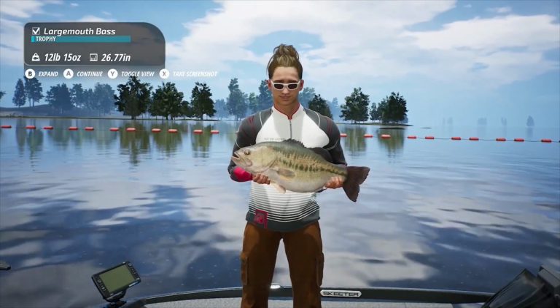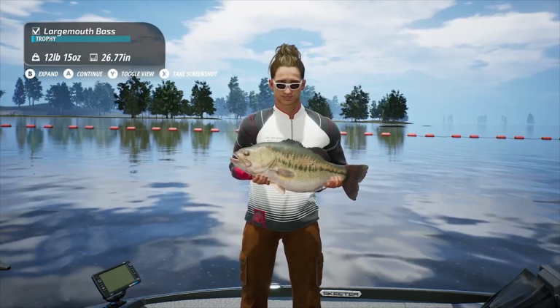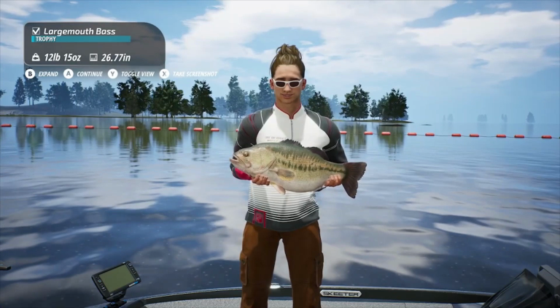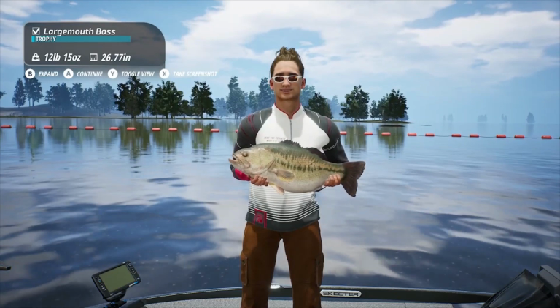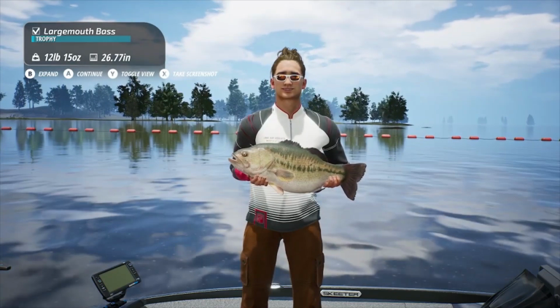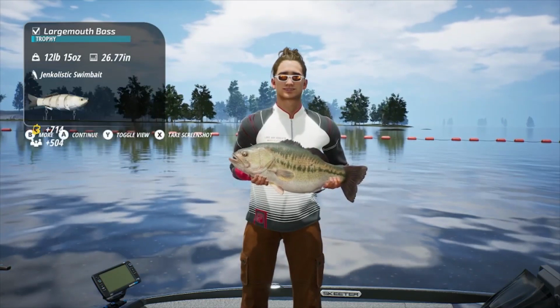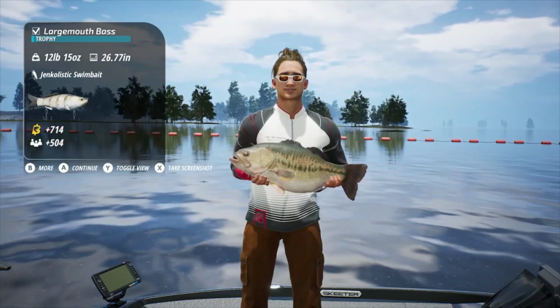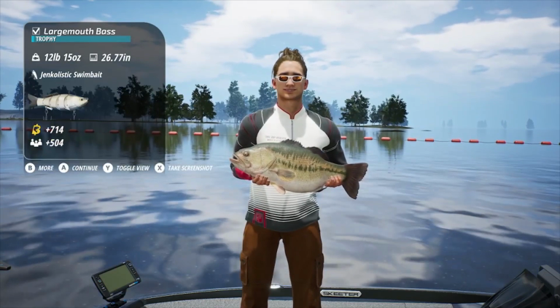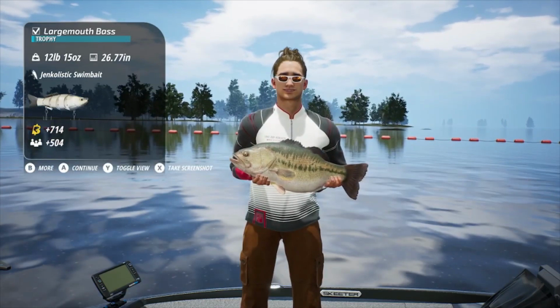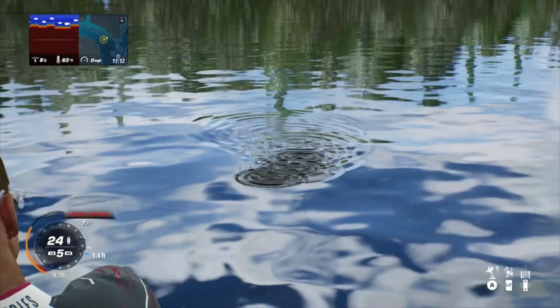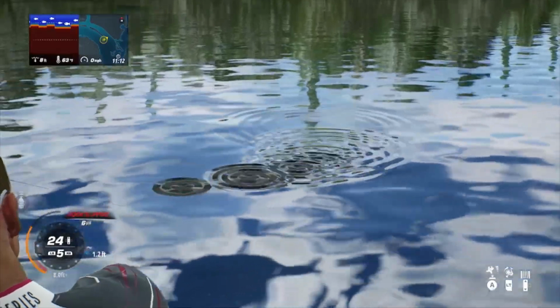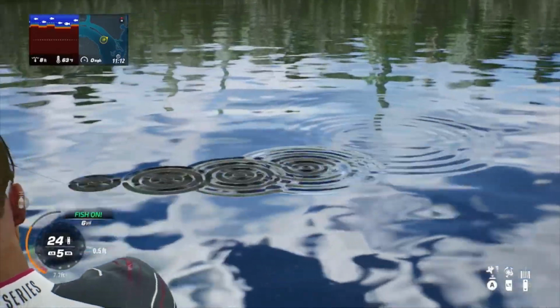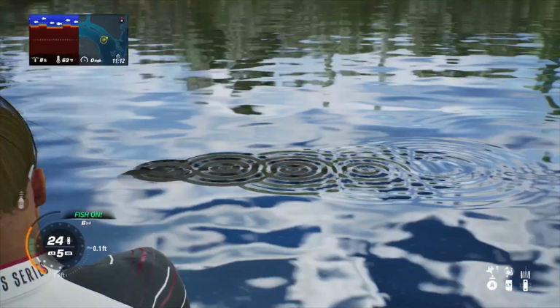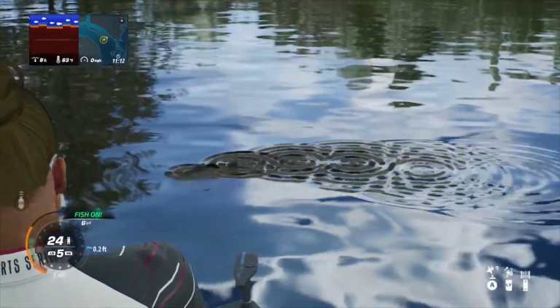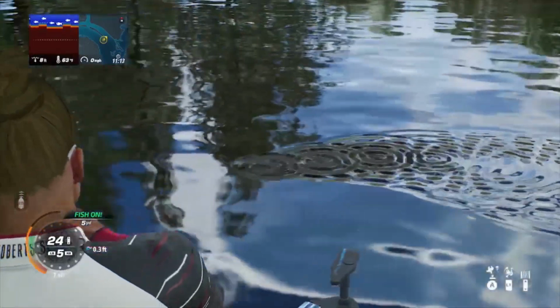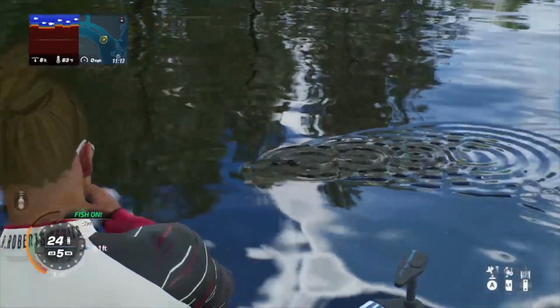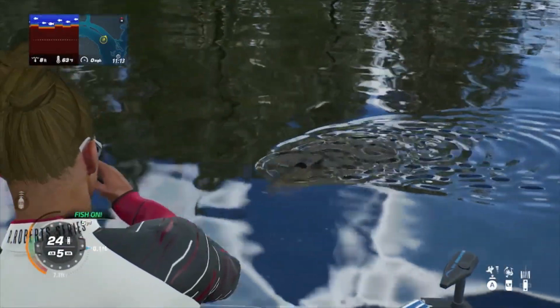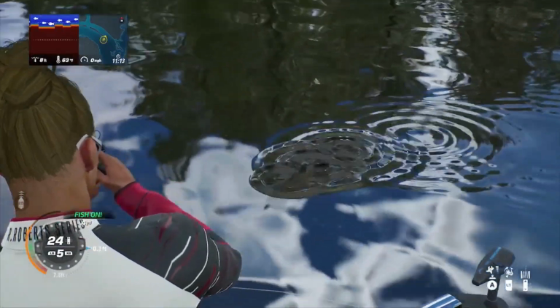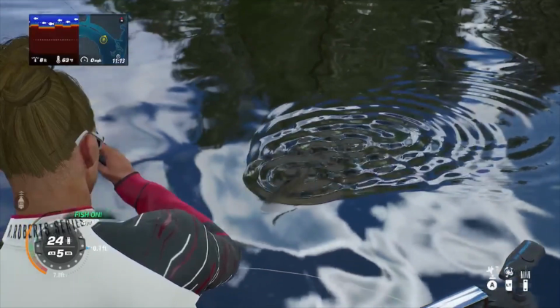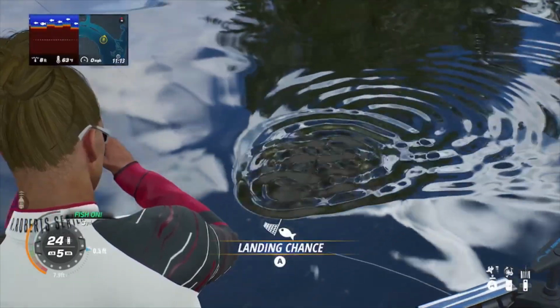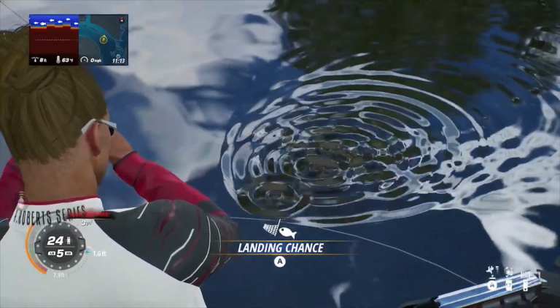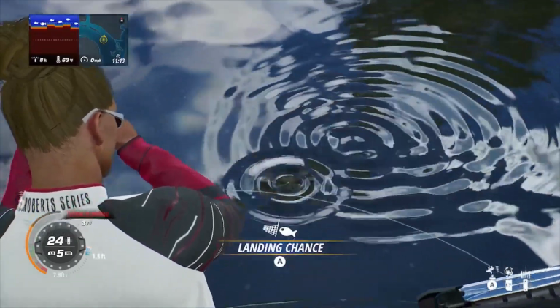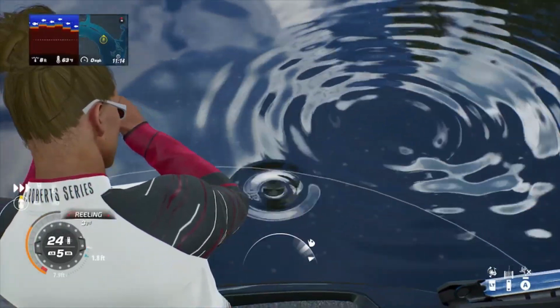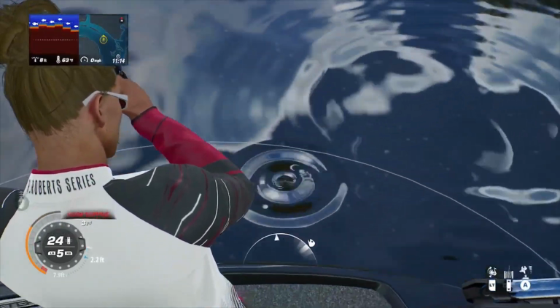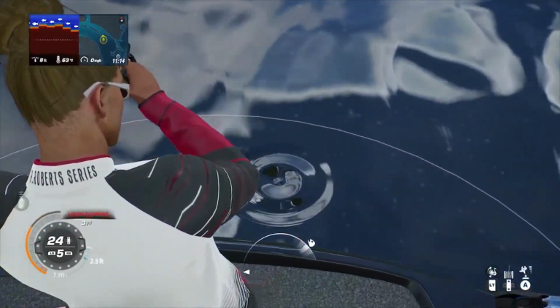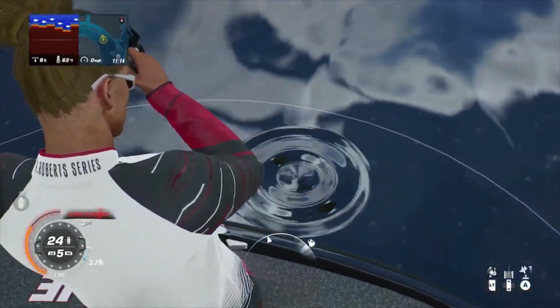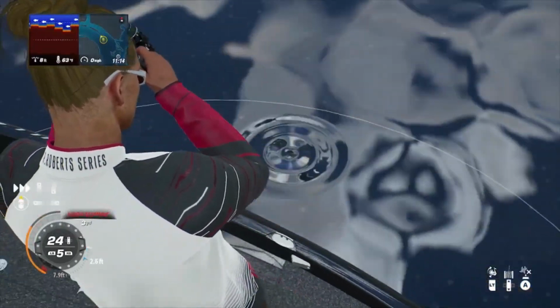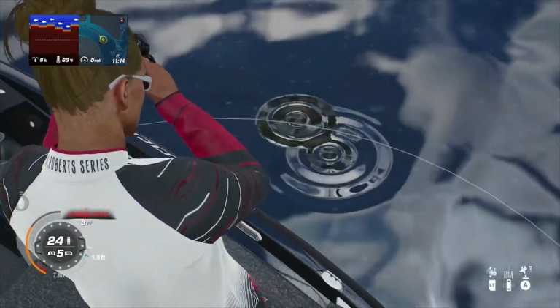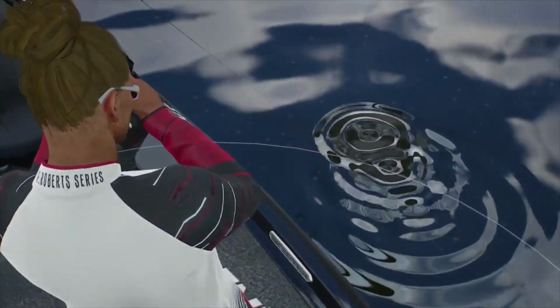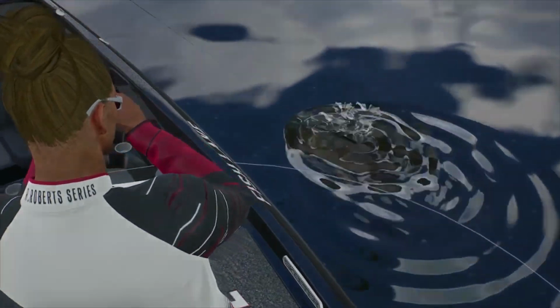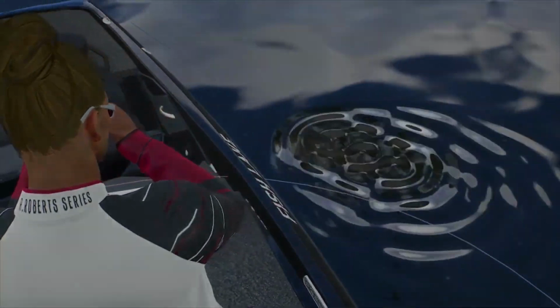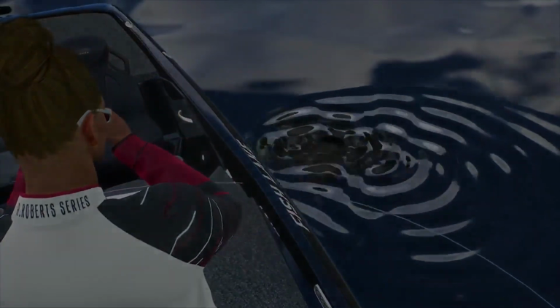Apparently the new boat must be working, because I landed a bunch of 13, 14, and 15-pound bass — some great action all day long.